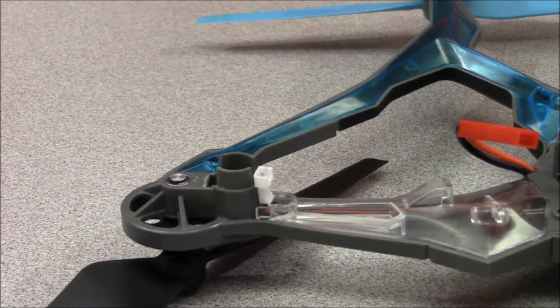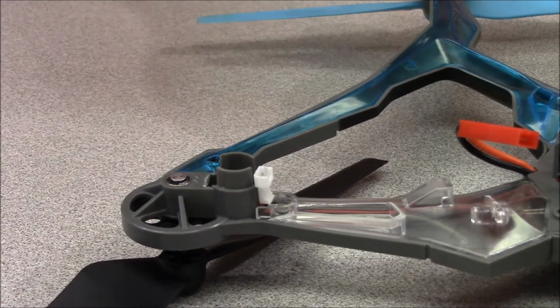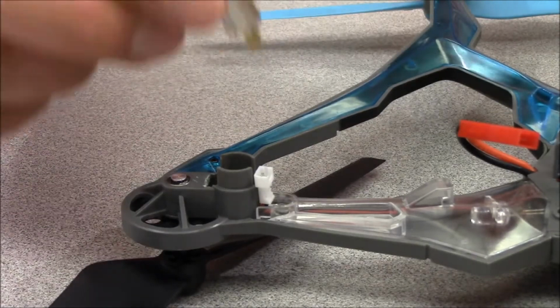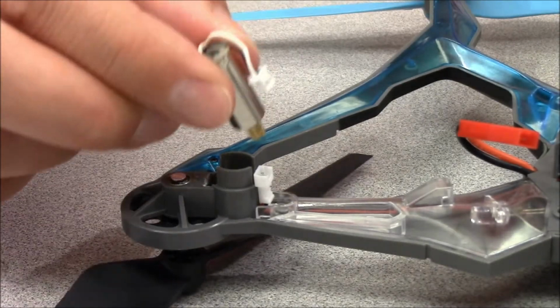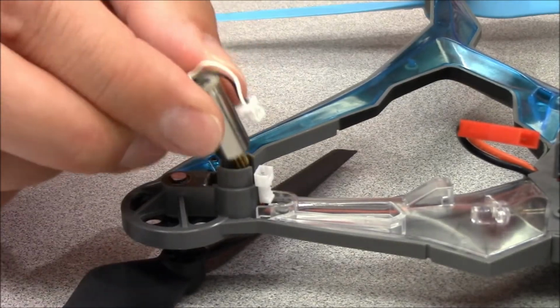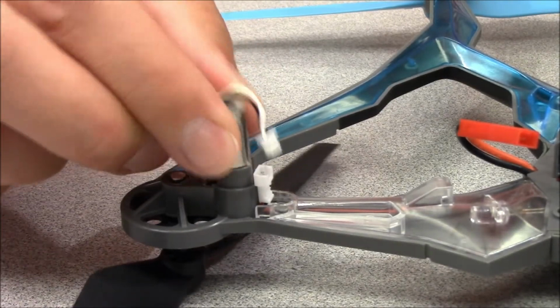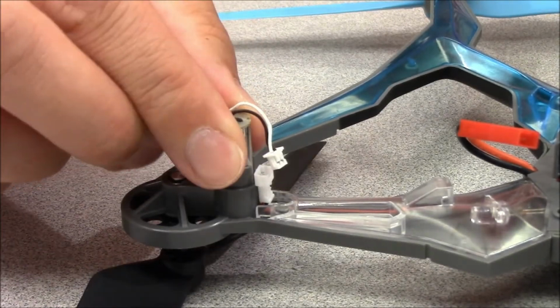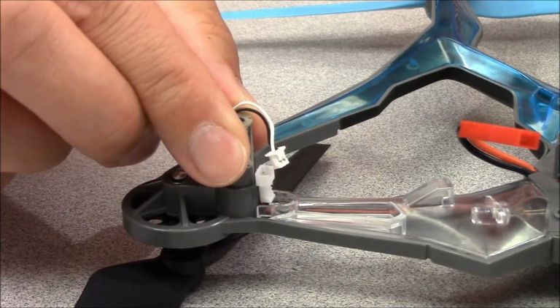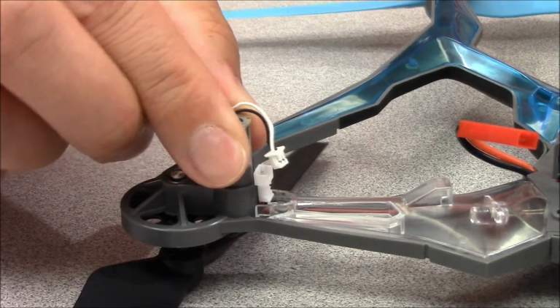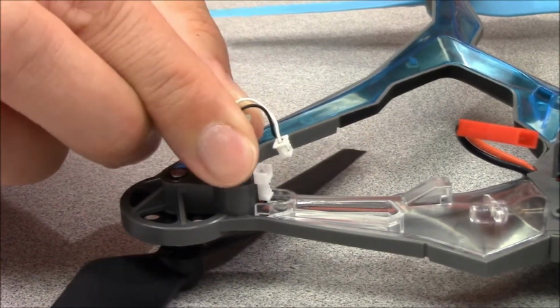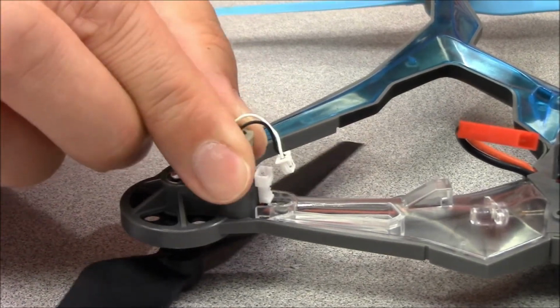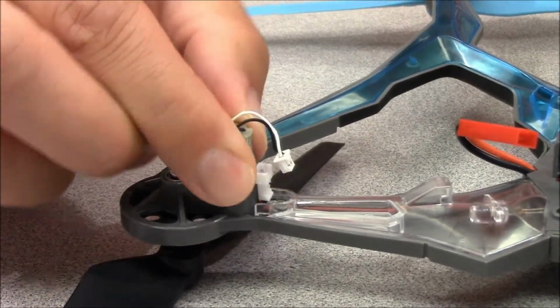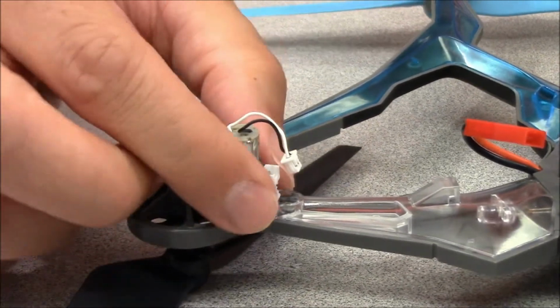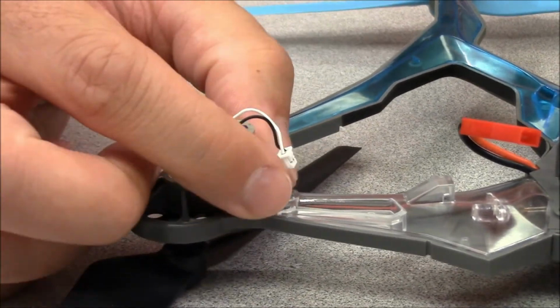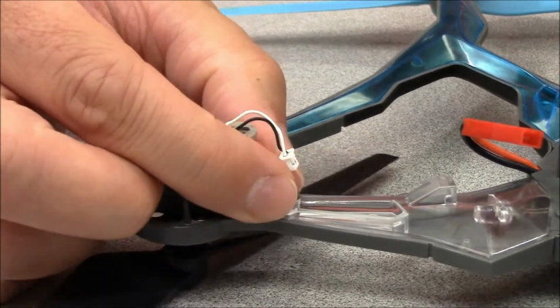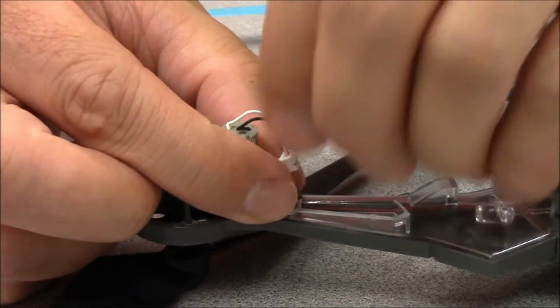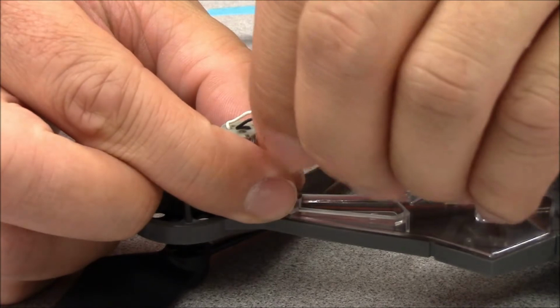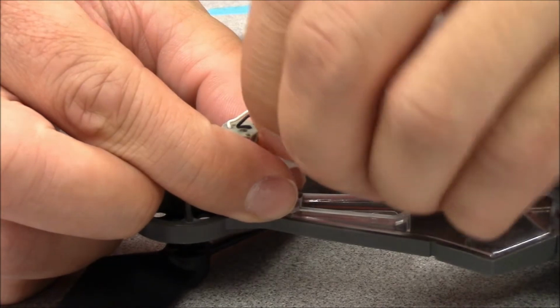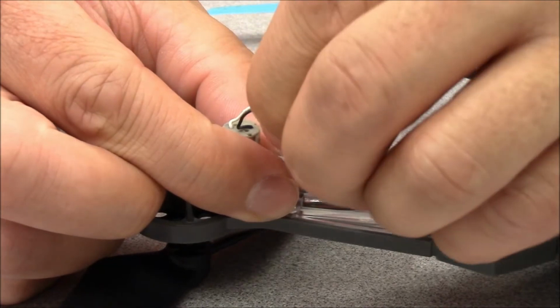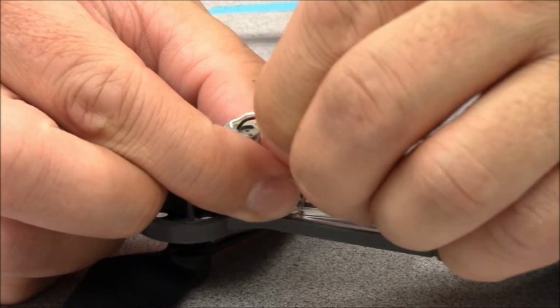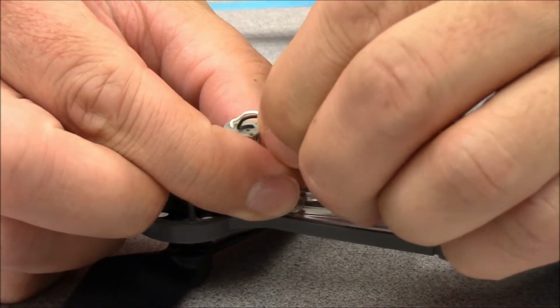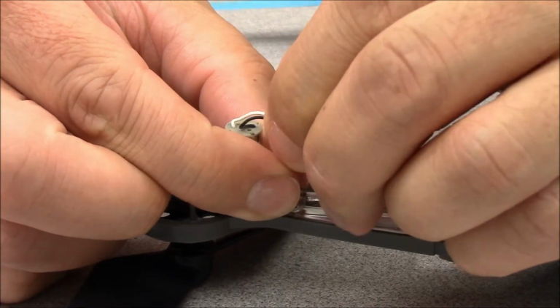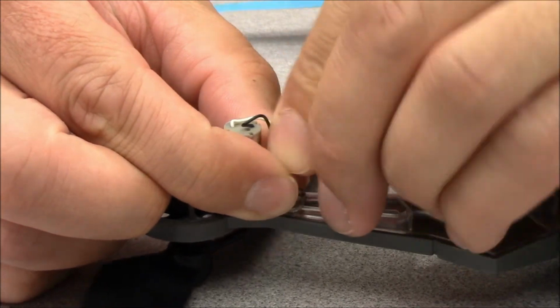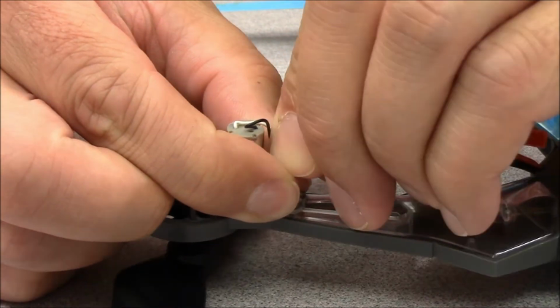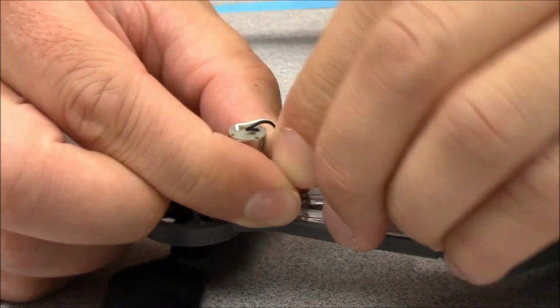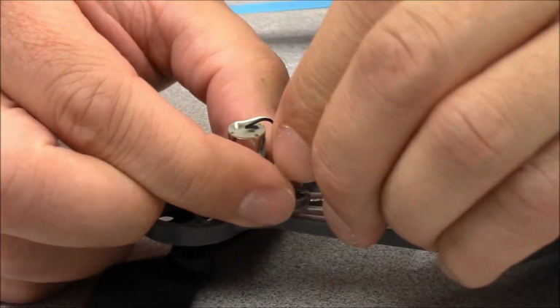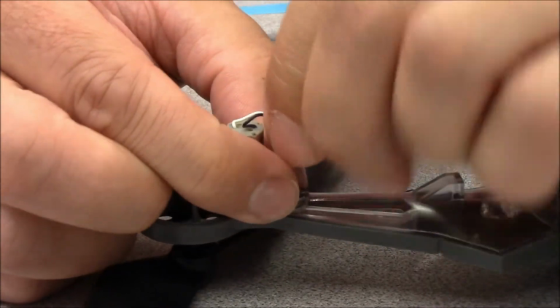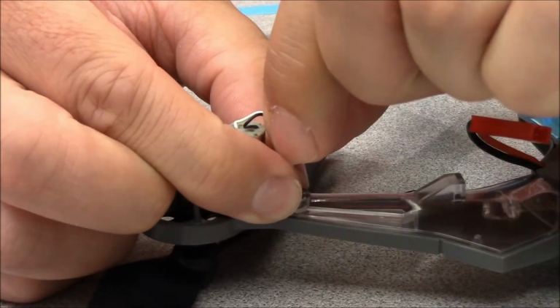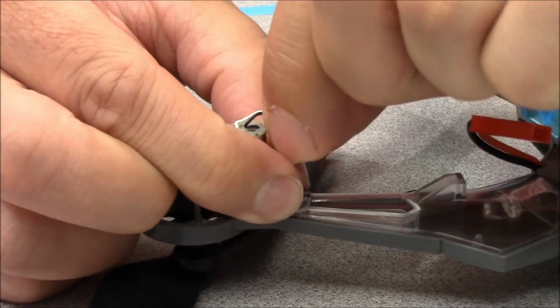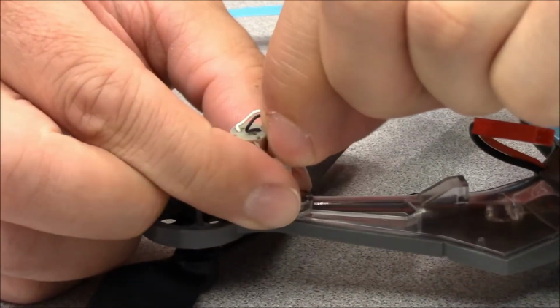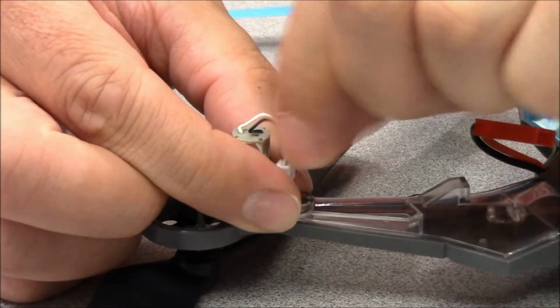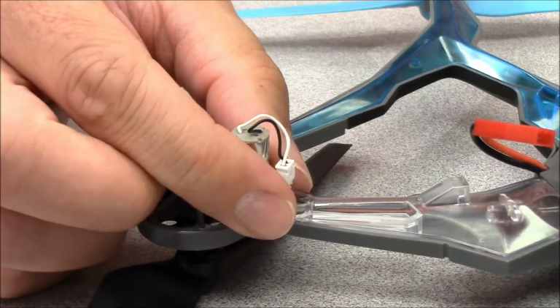Insert the replacement motor into the frame. Be sure that it's fully seated, then plug the connector back in. Give the wires a slight tug to make sure the plug is secure.